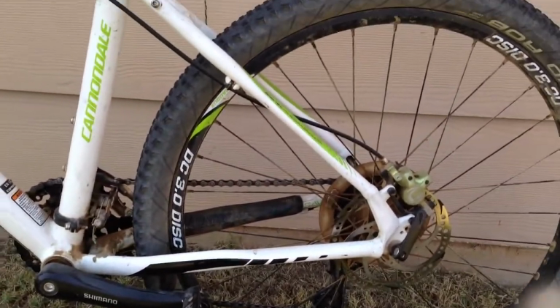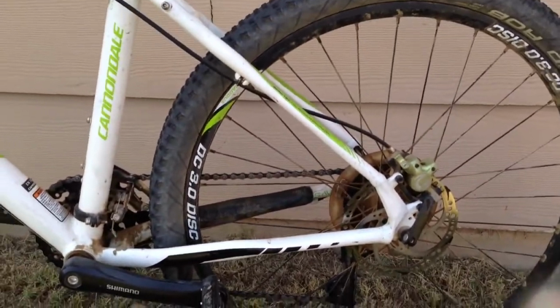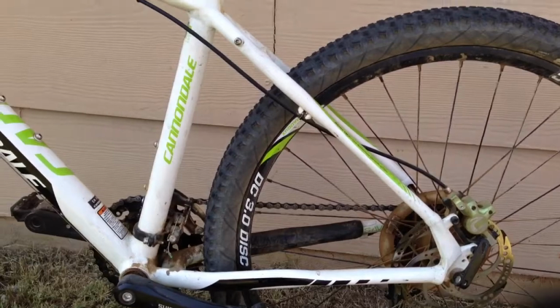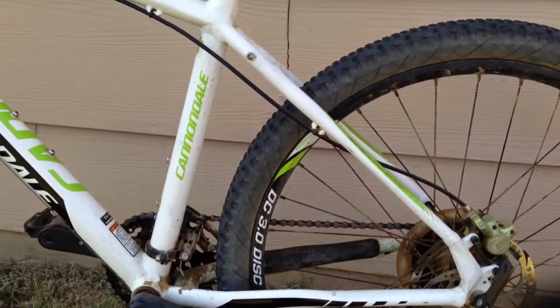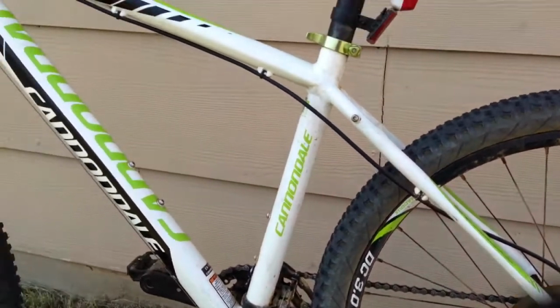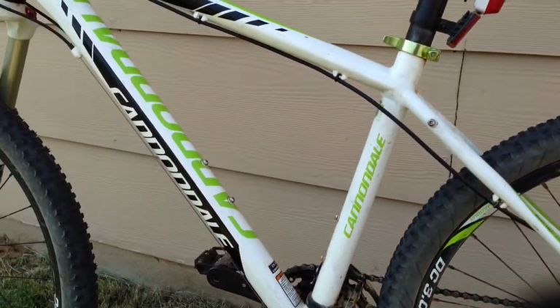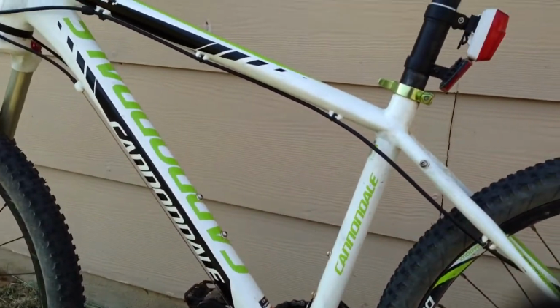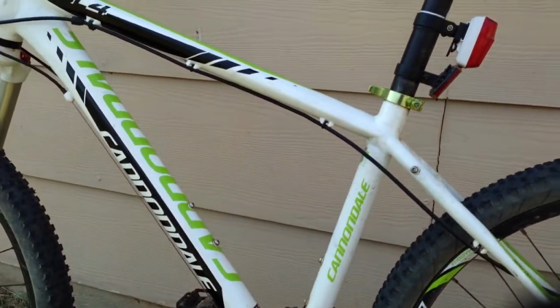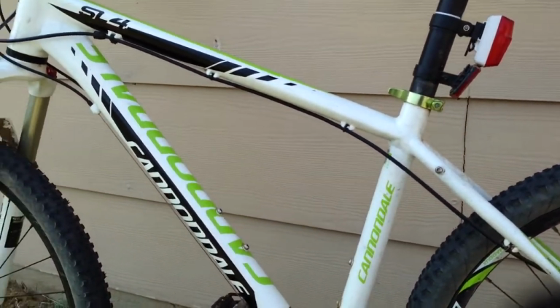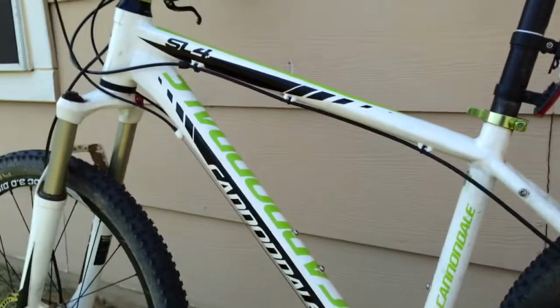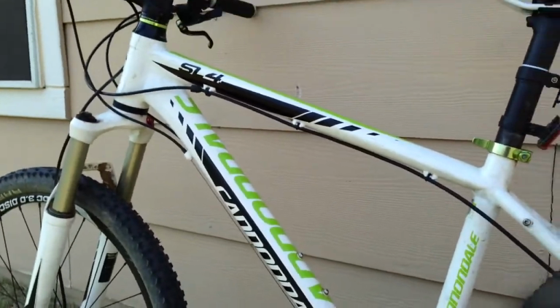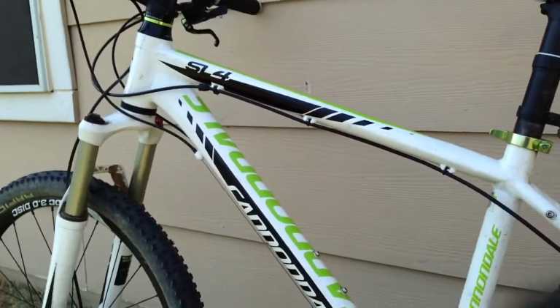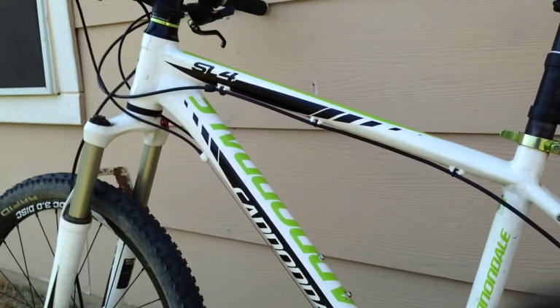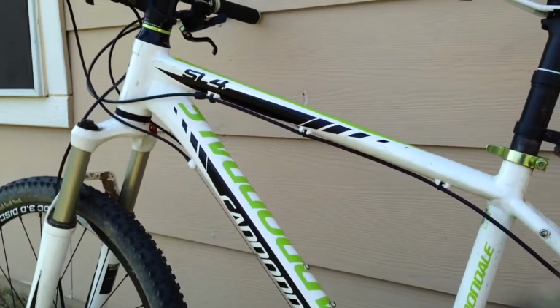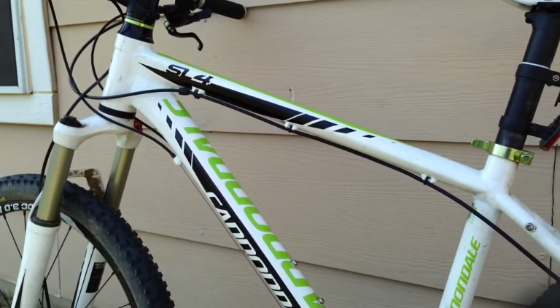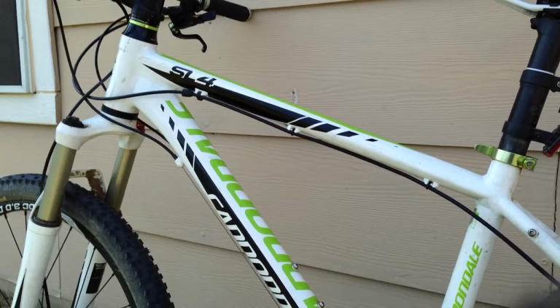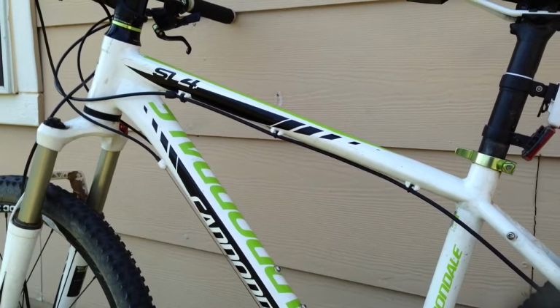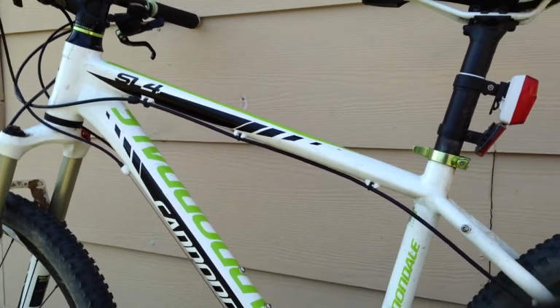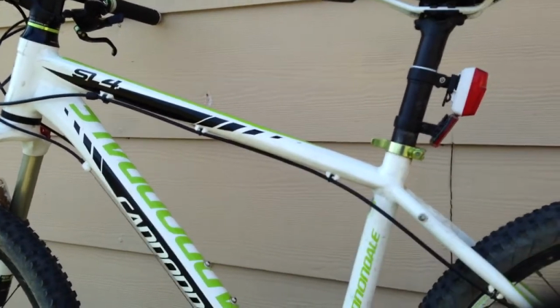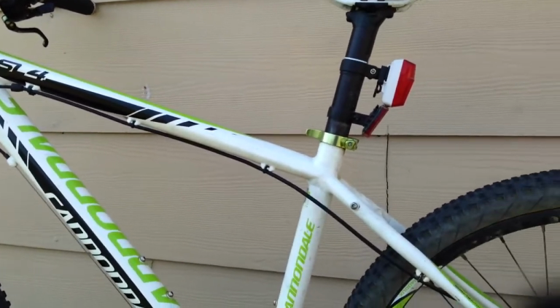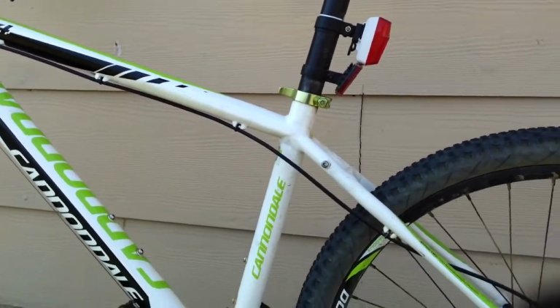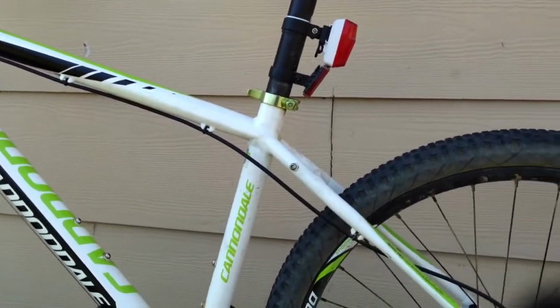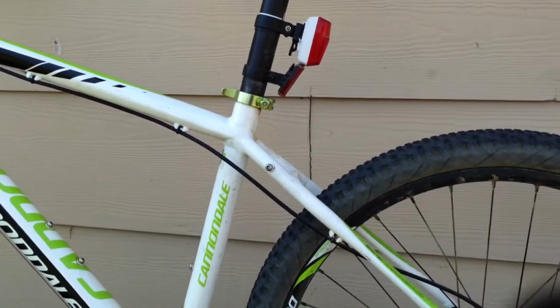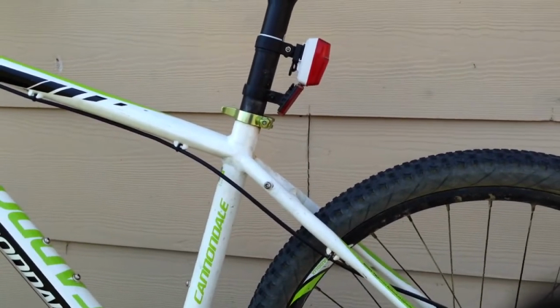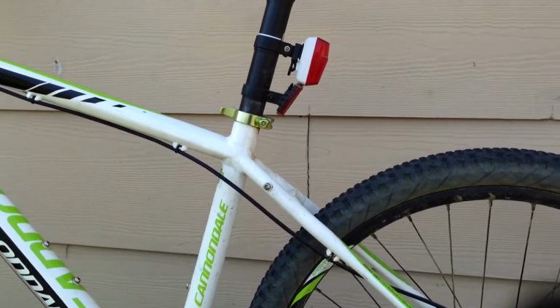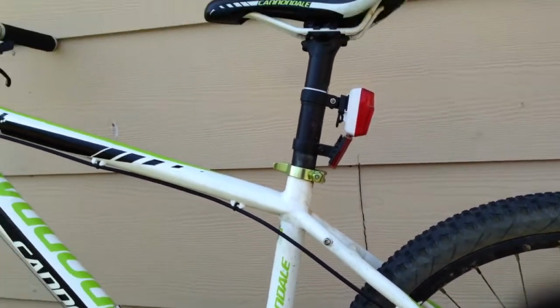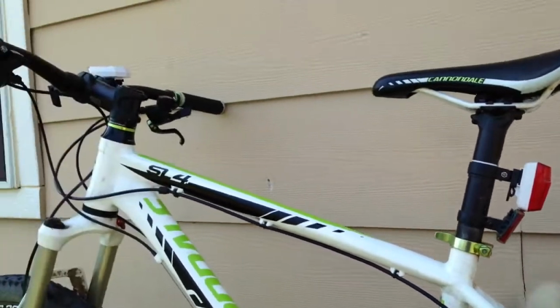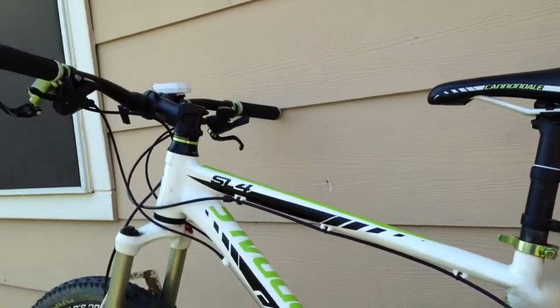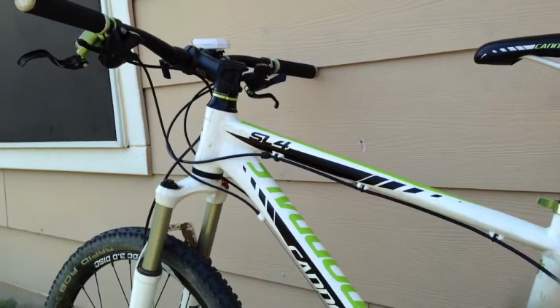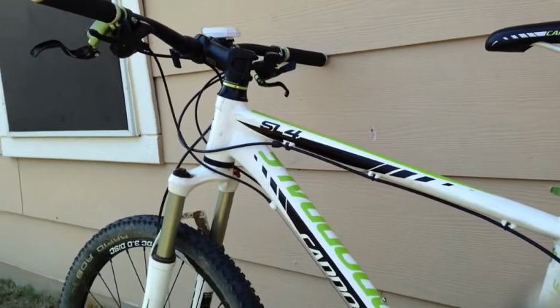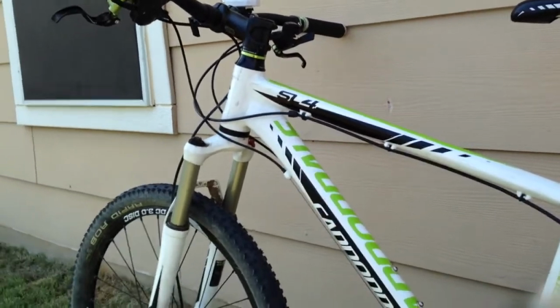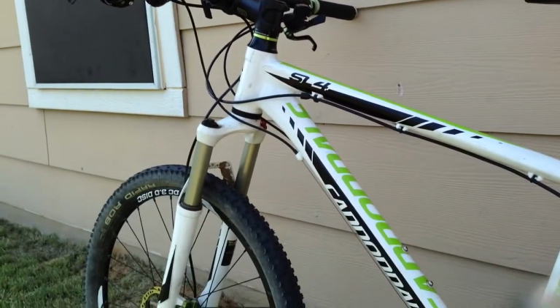For the price and for the bike, I do believe that you're getting what you're paying for. It's a pretty good bike. It'll last you a long time. It's a good starting bike as well.